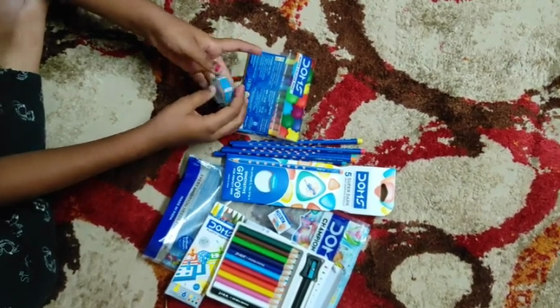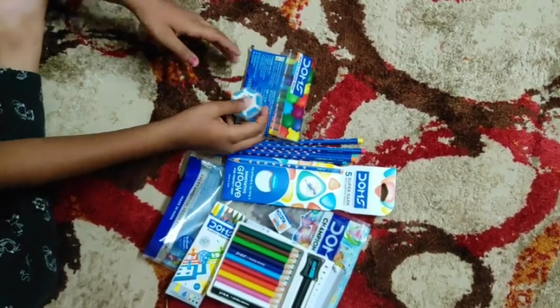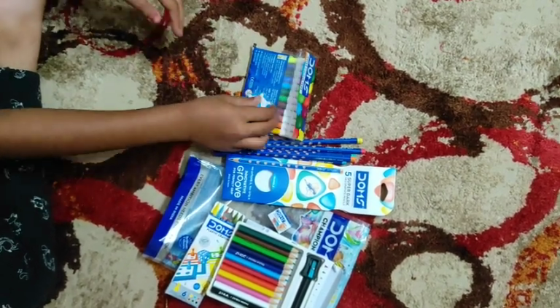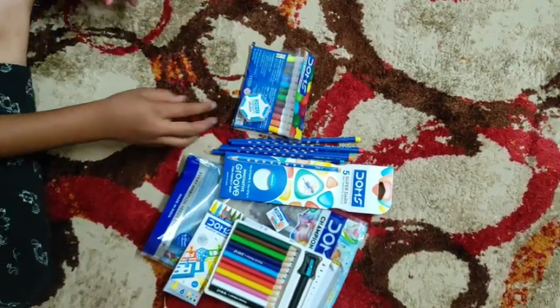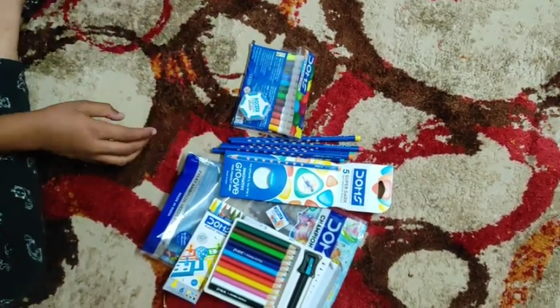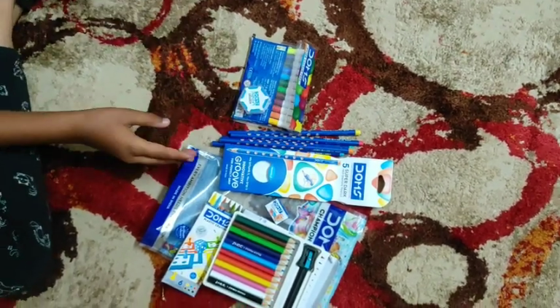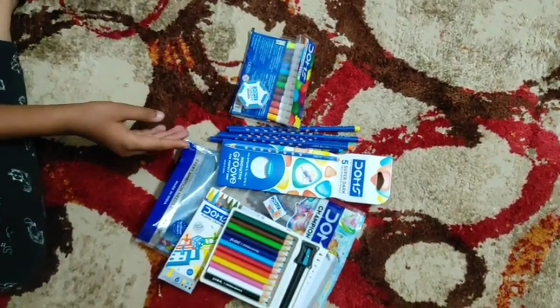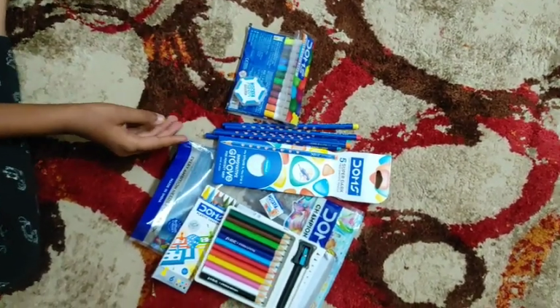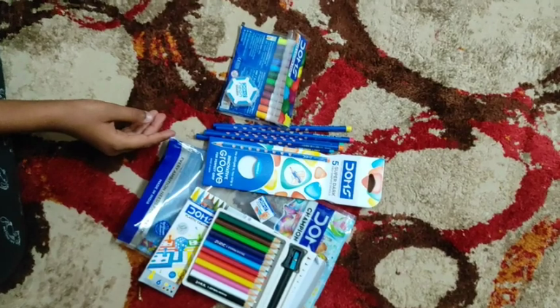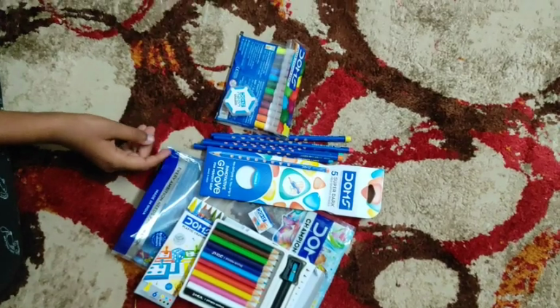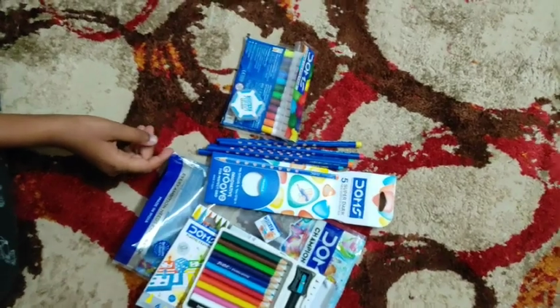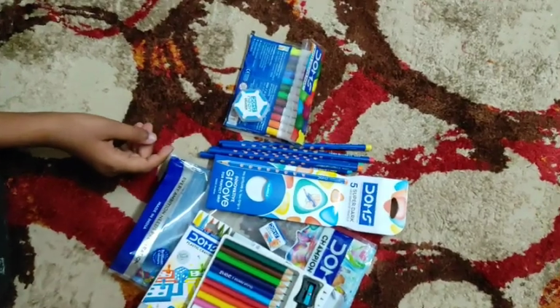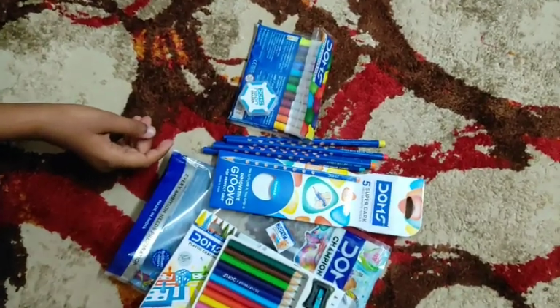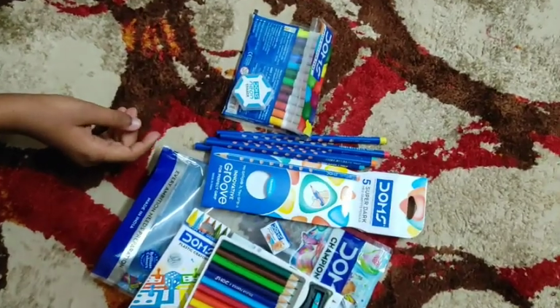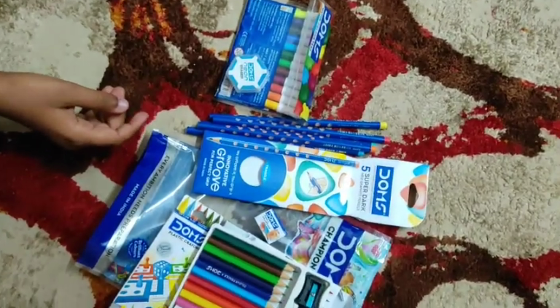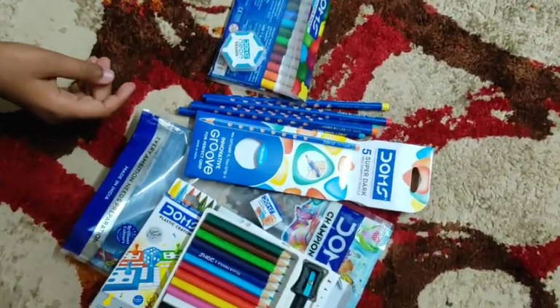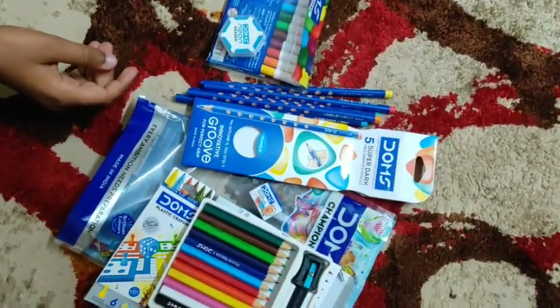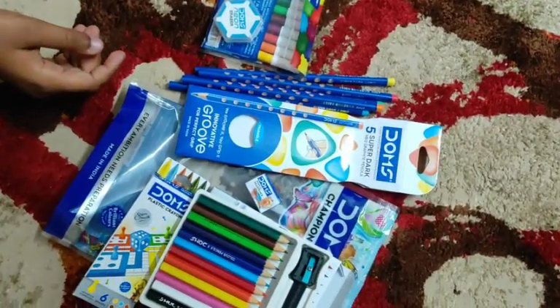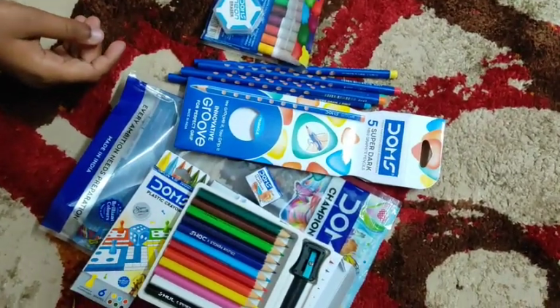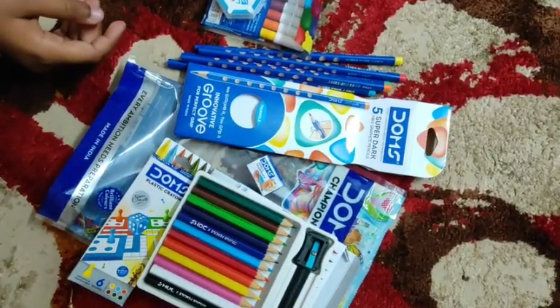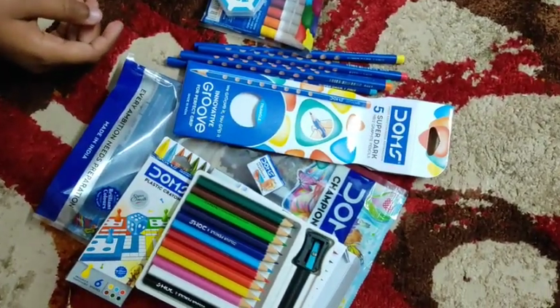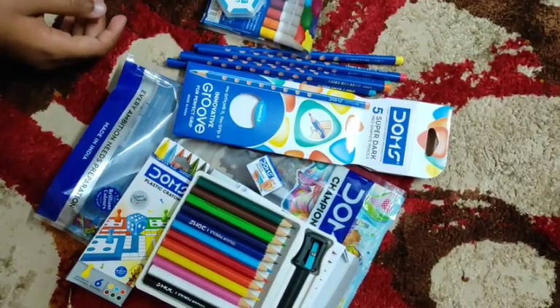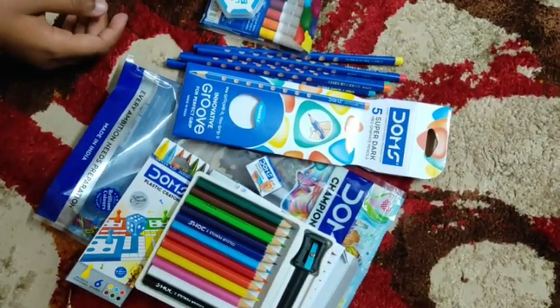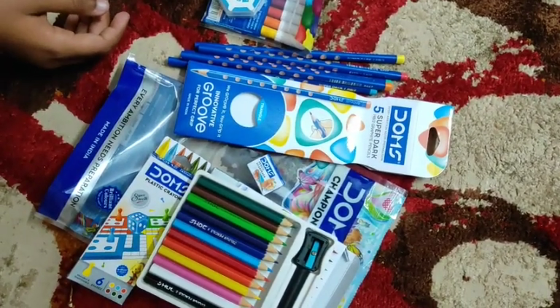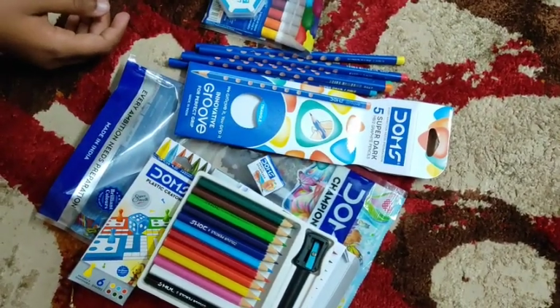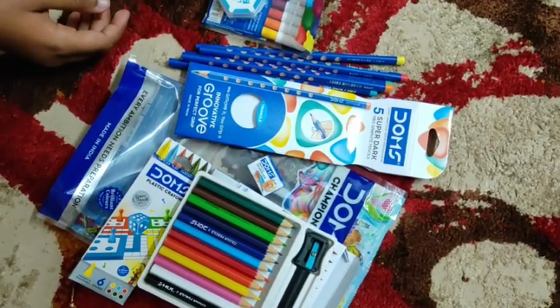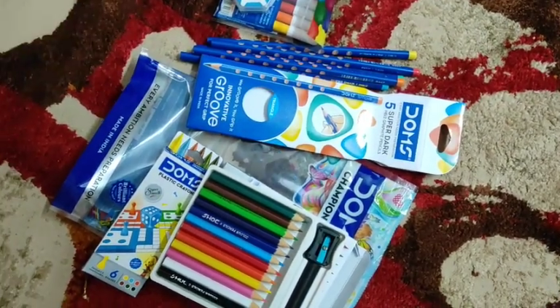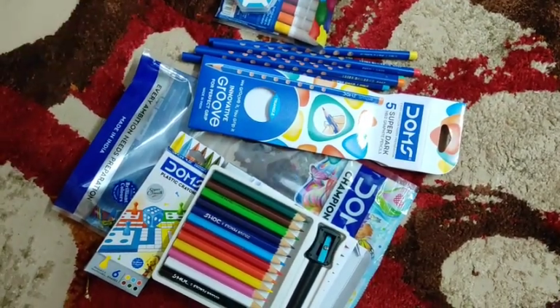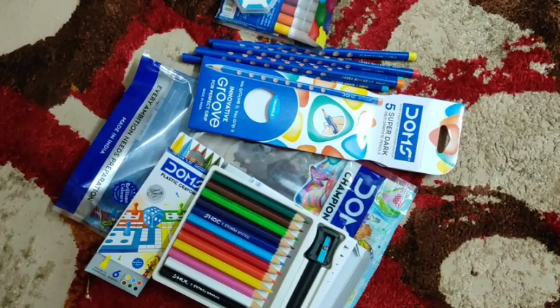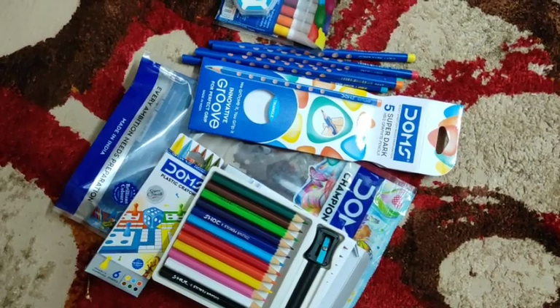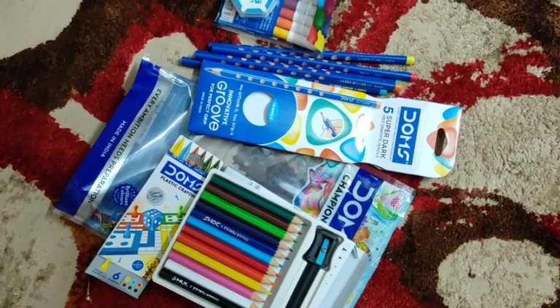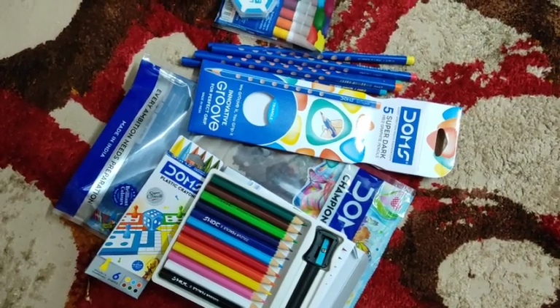So these are the things given in the Dong's Champion kit. Thanks for watching.